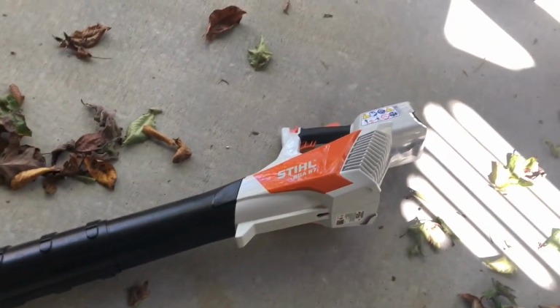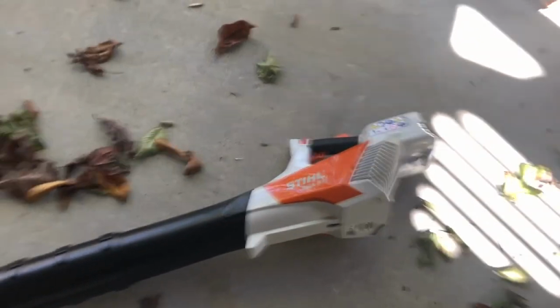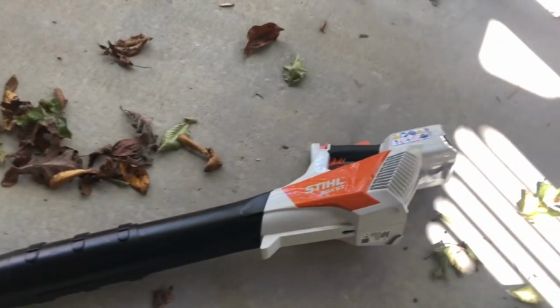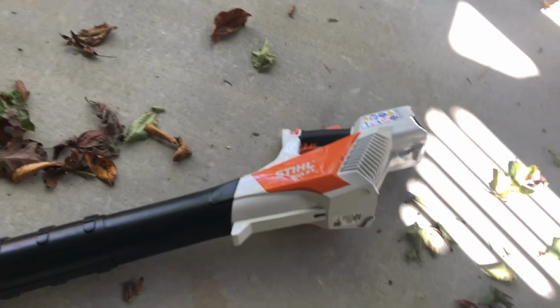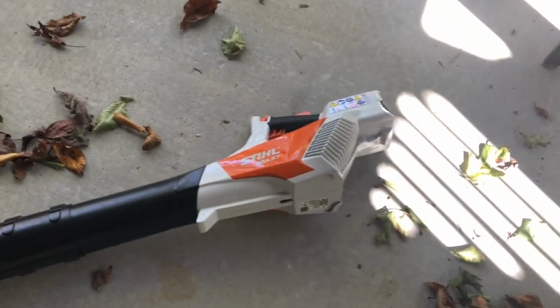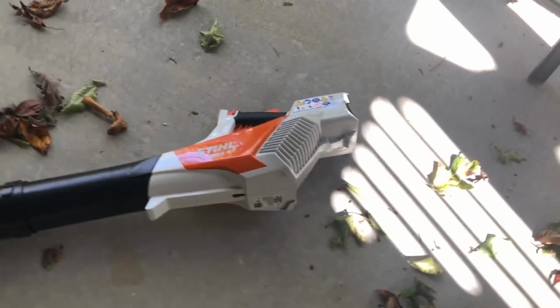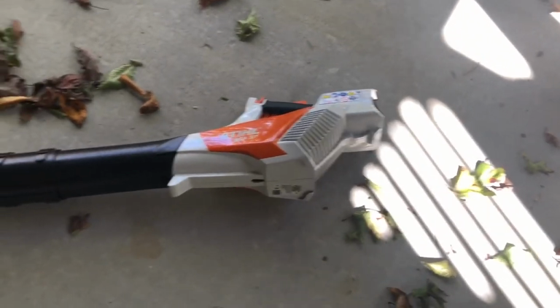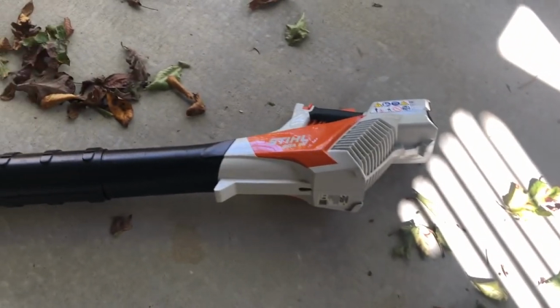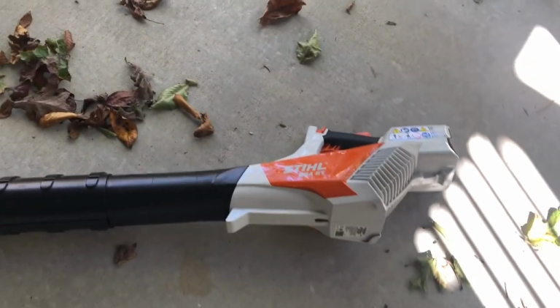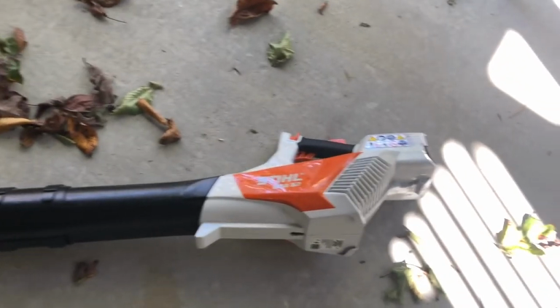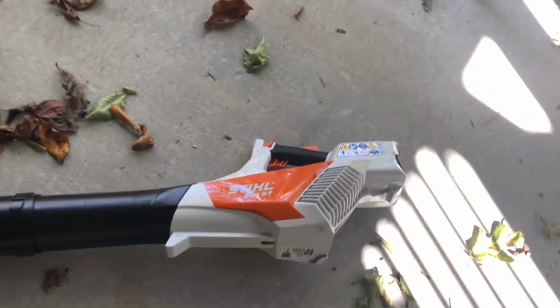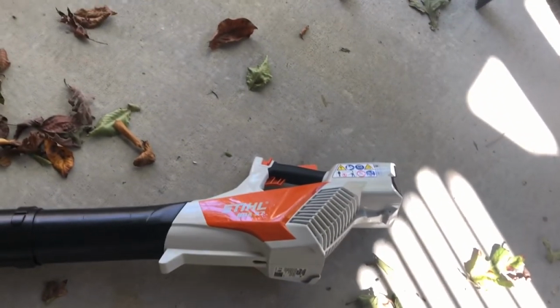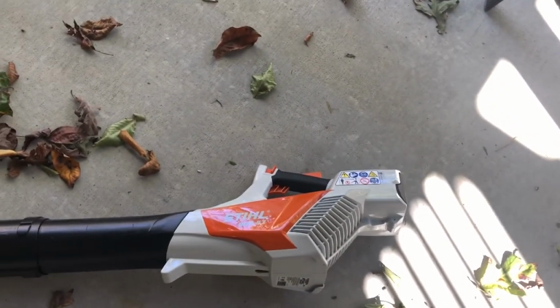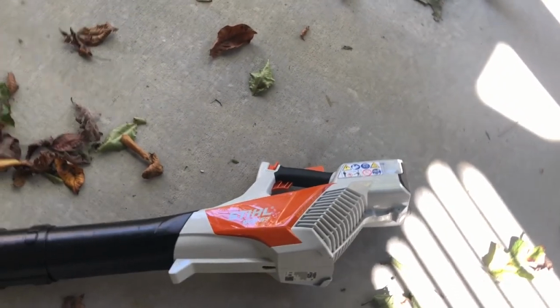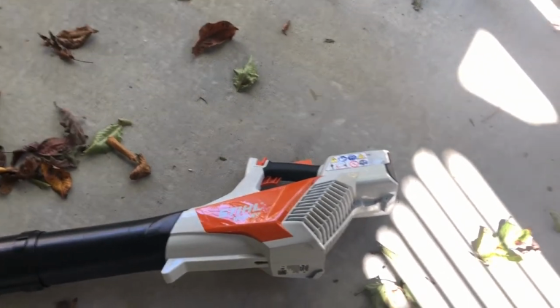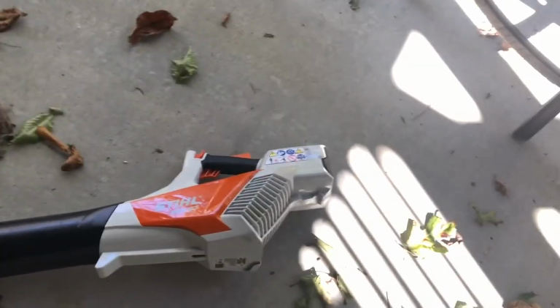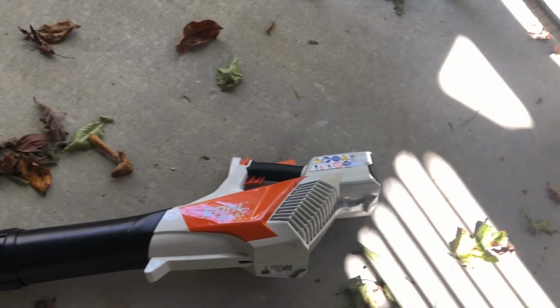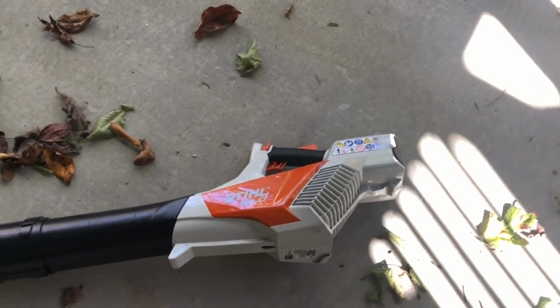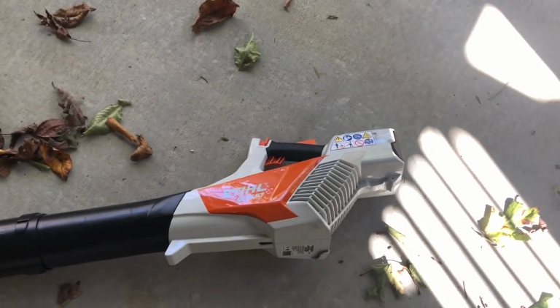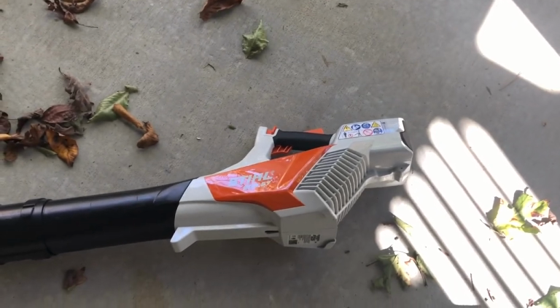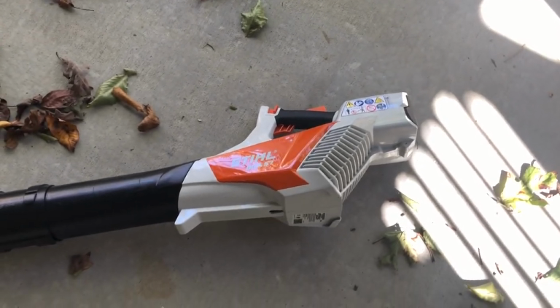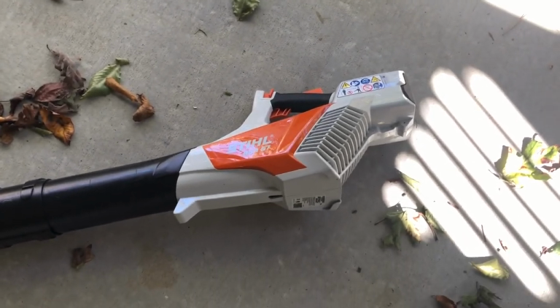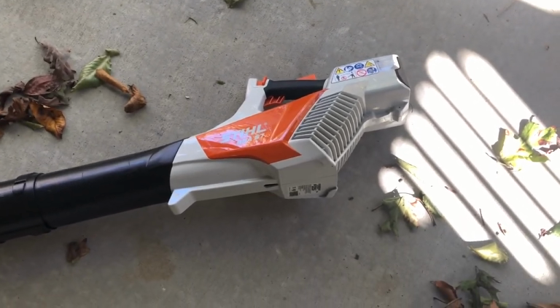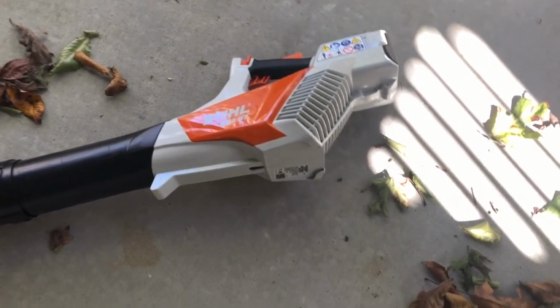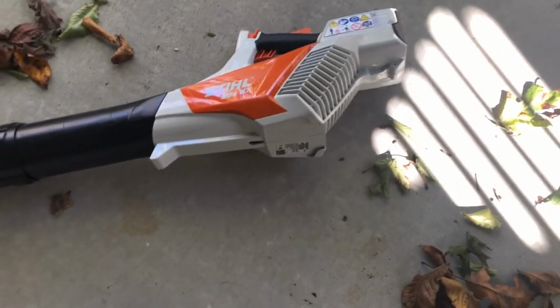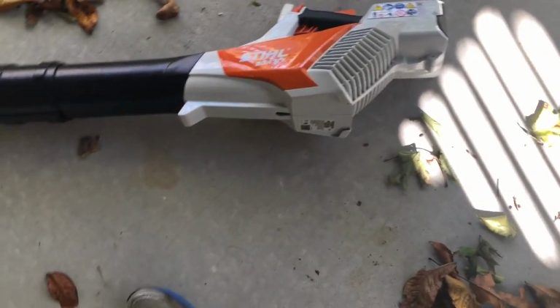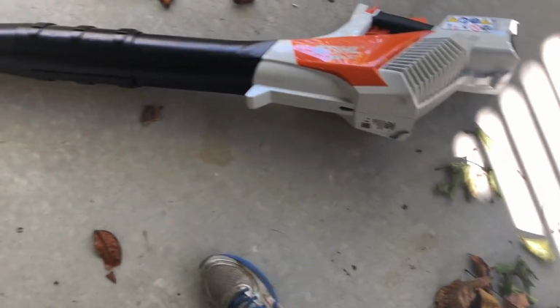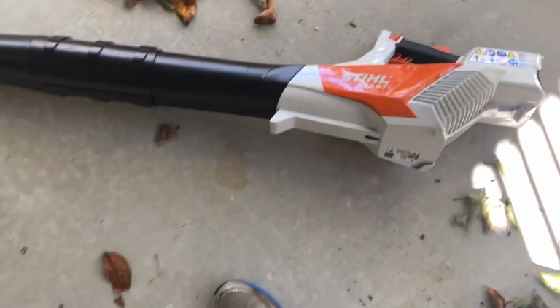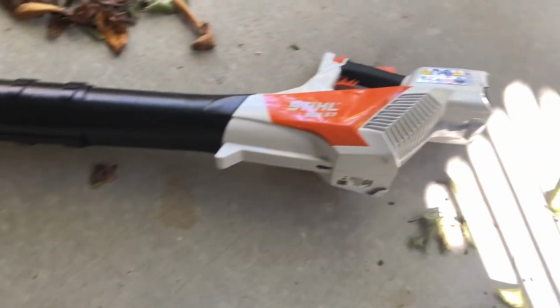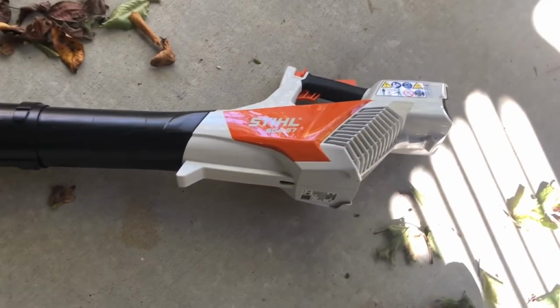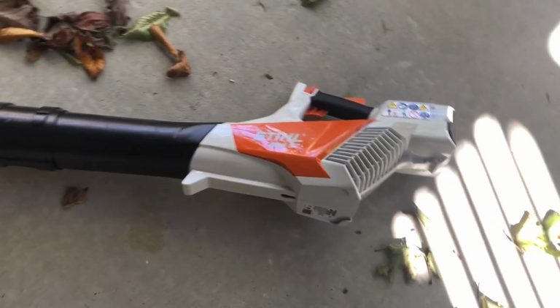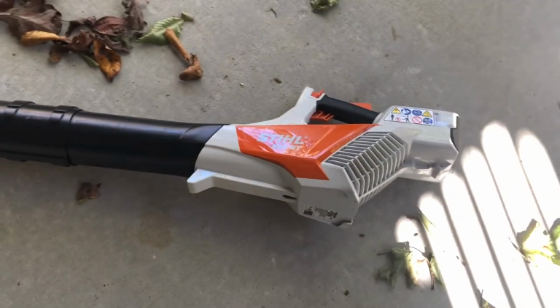I was kind of leaning towards getting a guest board, but after talking it over and trying it, we decided just to get the battery-powered one, because I think it made more sense to get the battery power instead of the guest board.